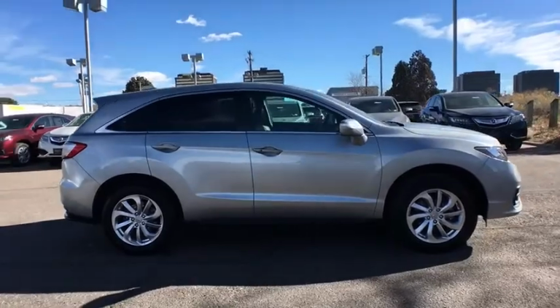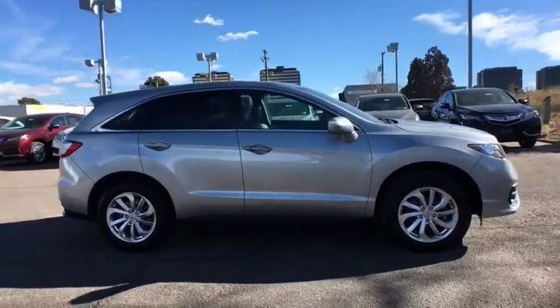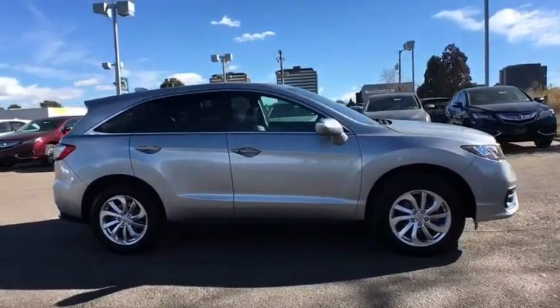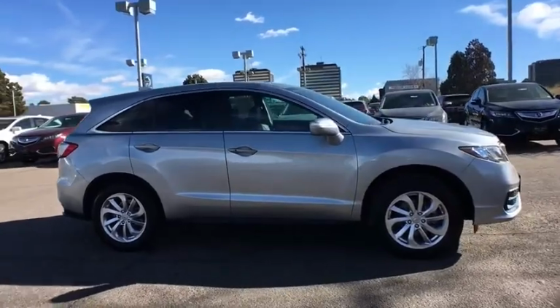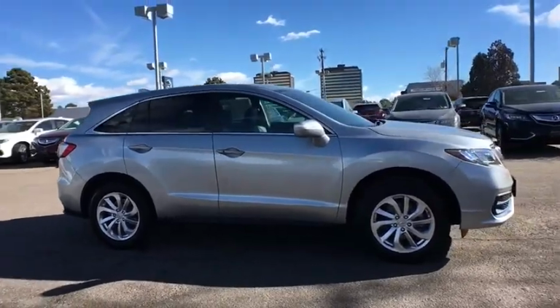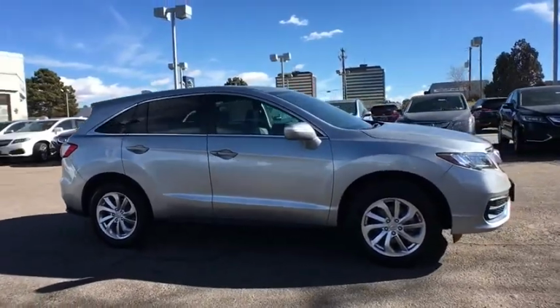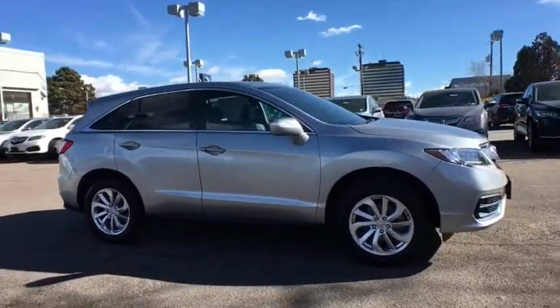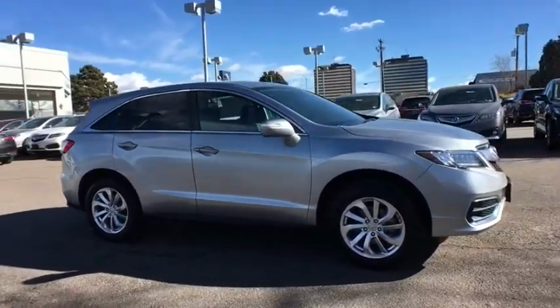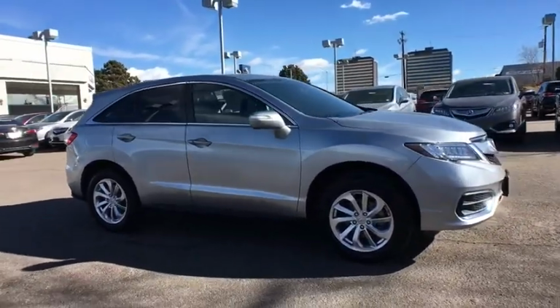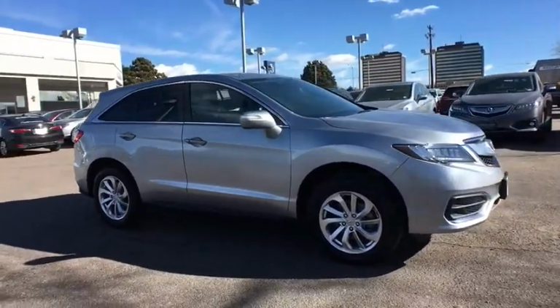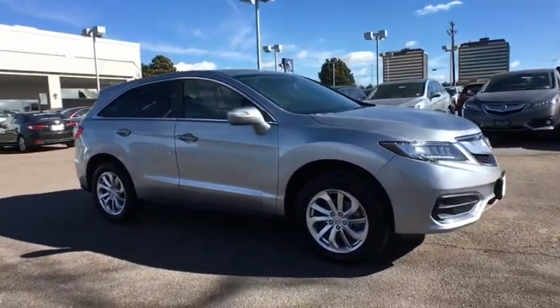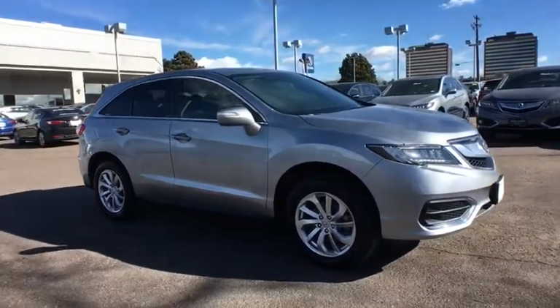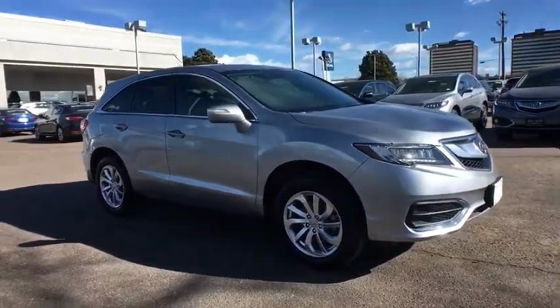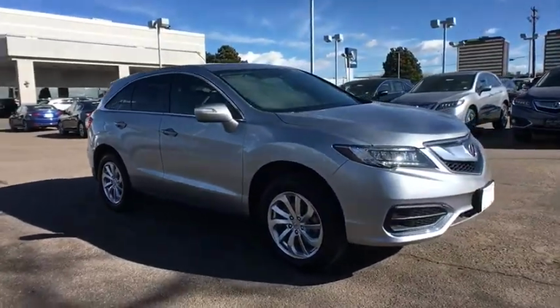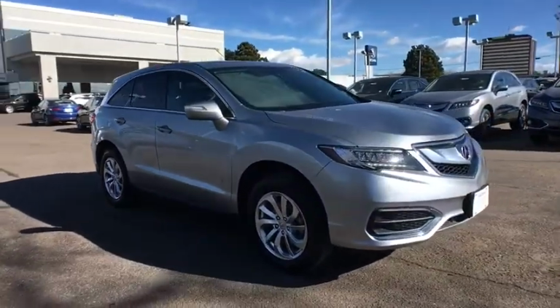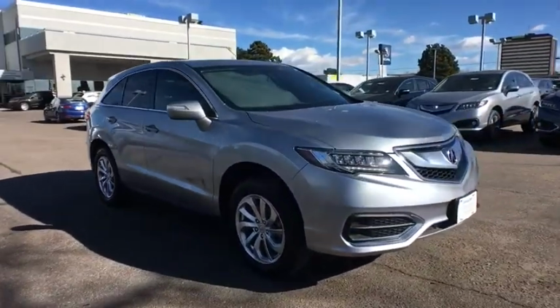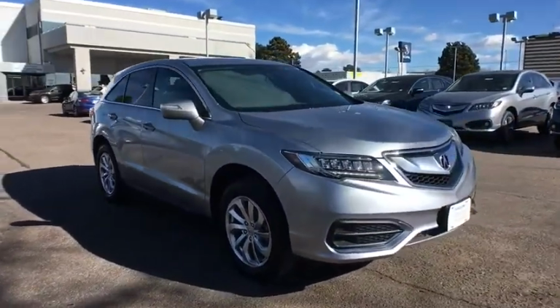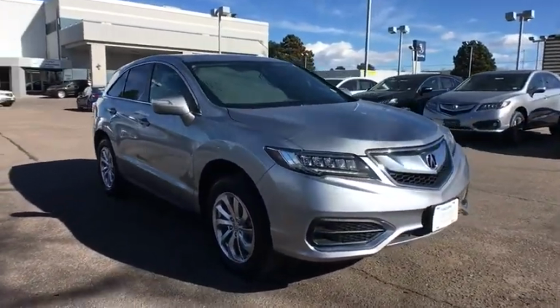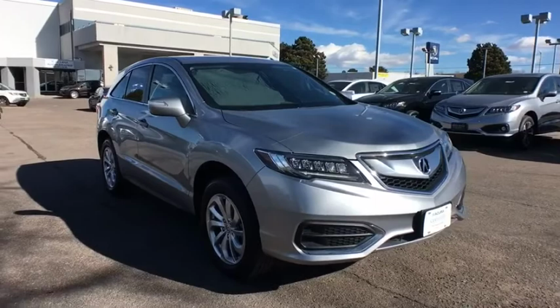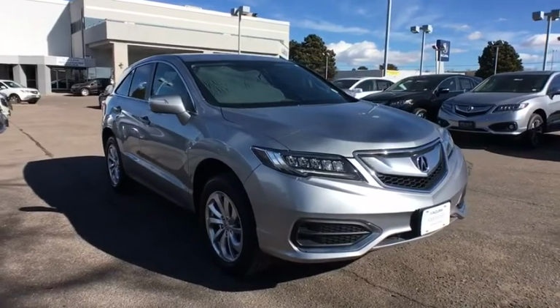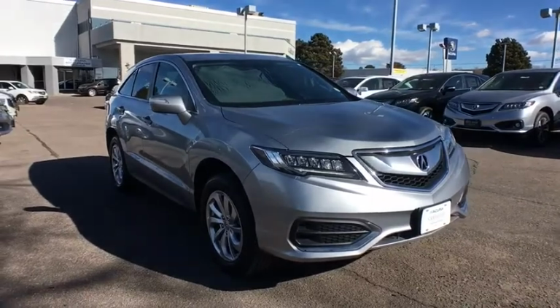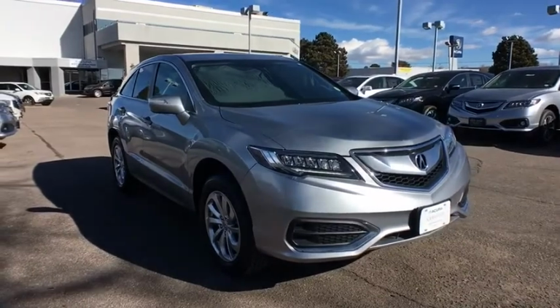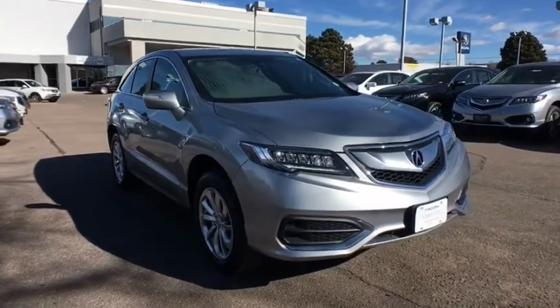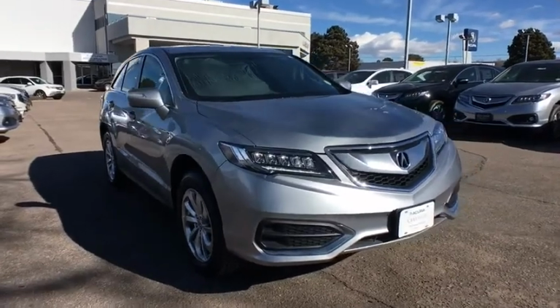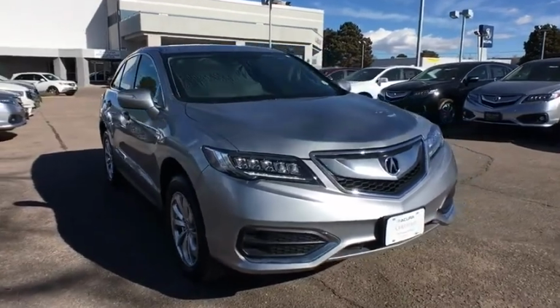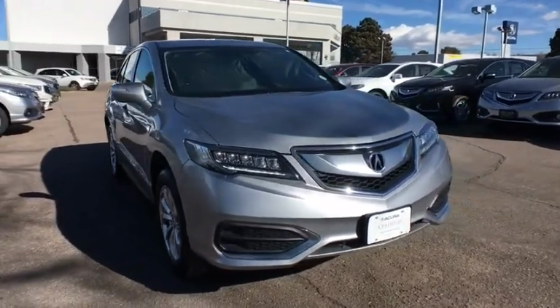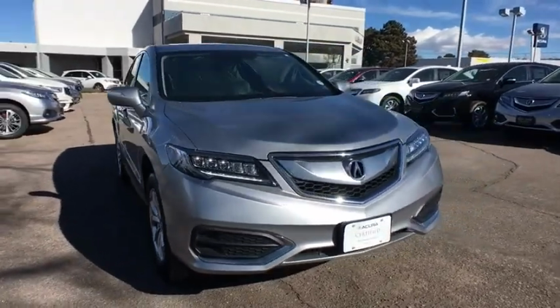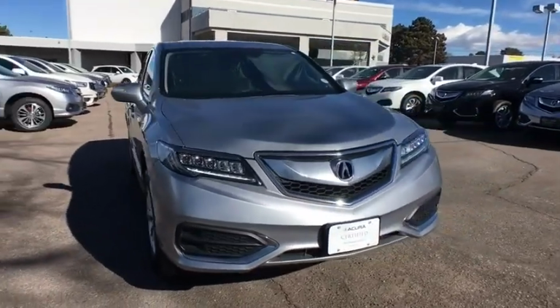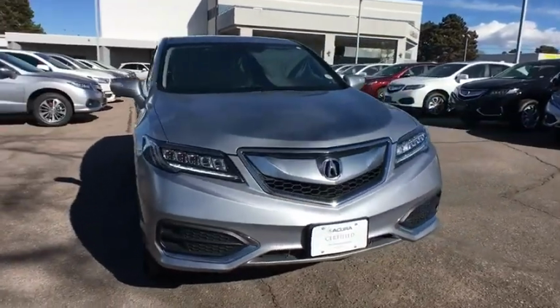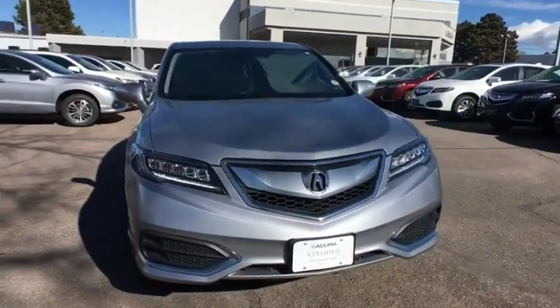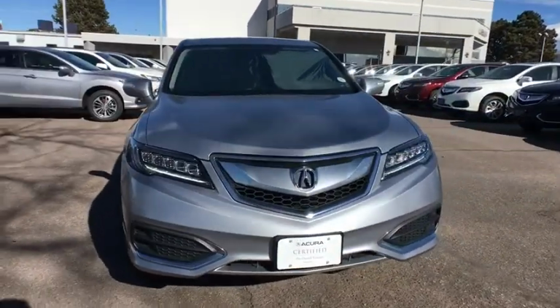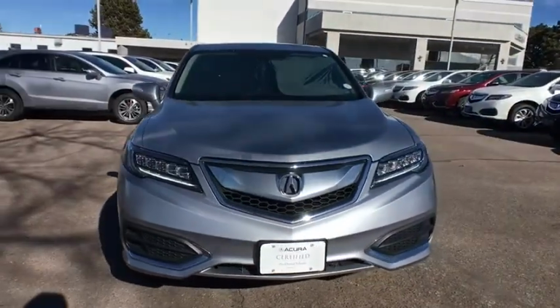Bluetooth, power steering, adjustable steering wheel, cruise control, auto-dimming rear-view mirror, keyless start, four-wheel disc brakes, floor mats.